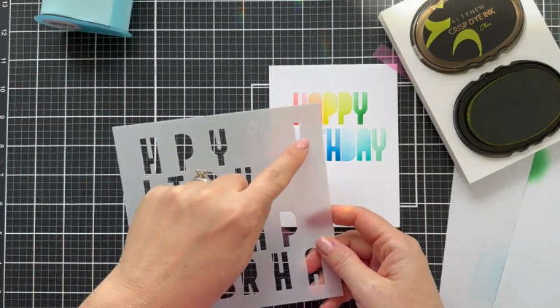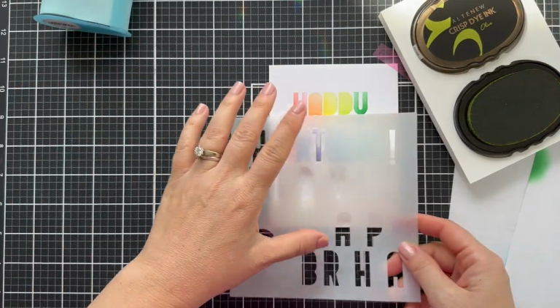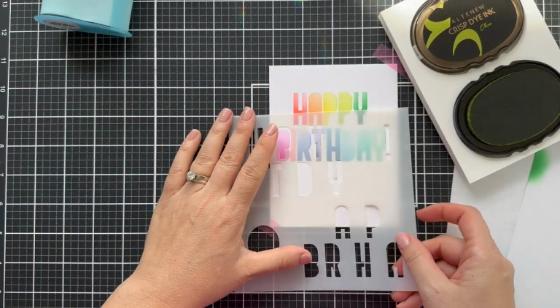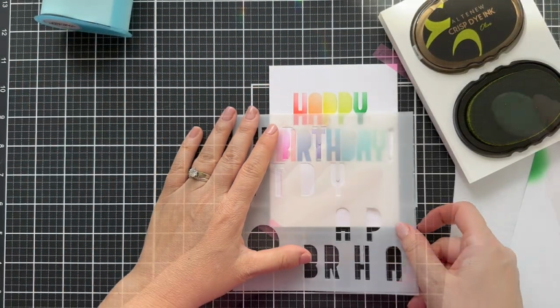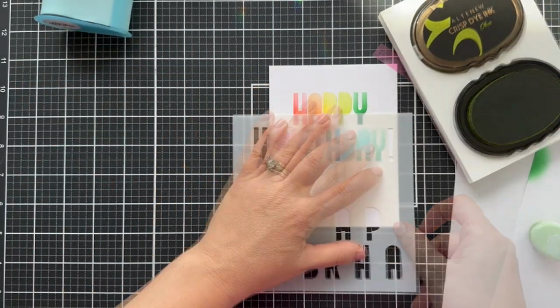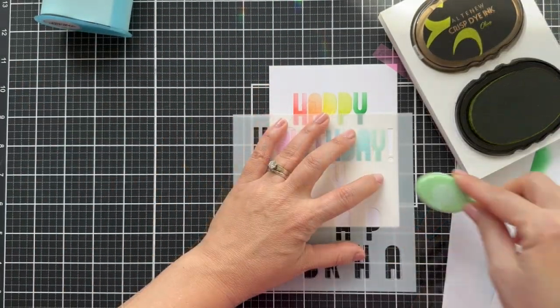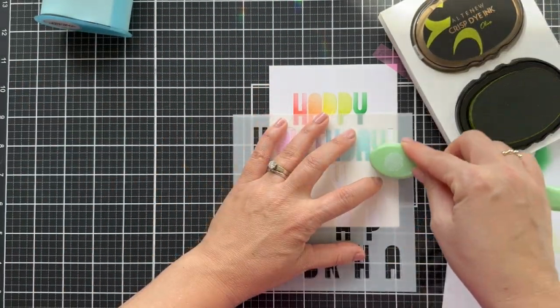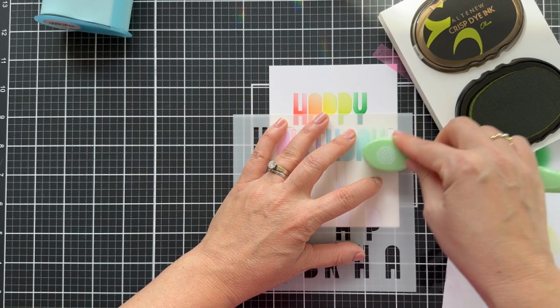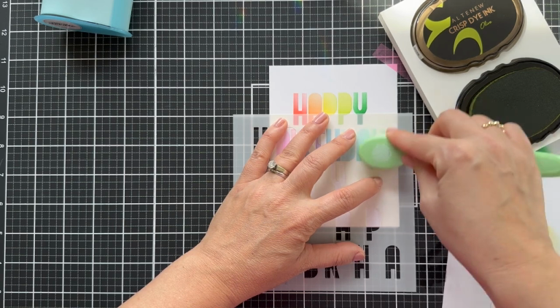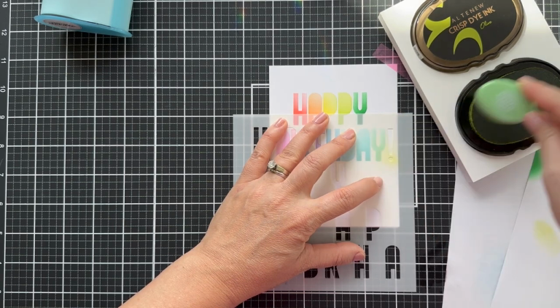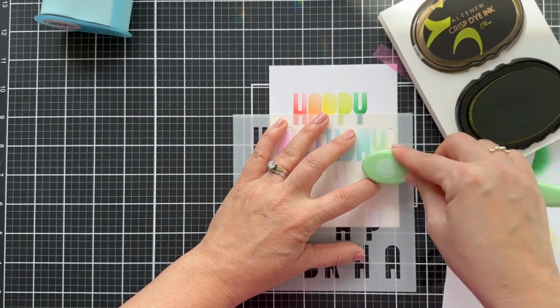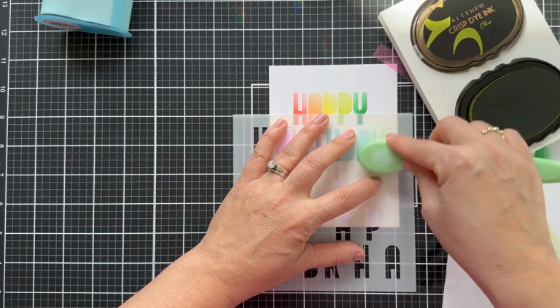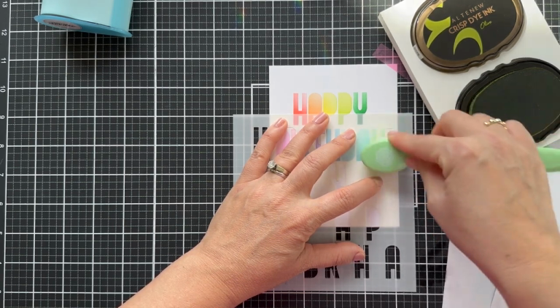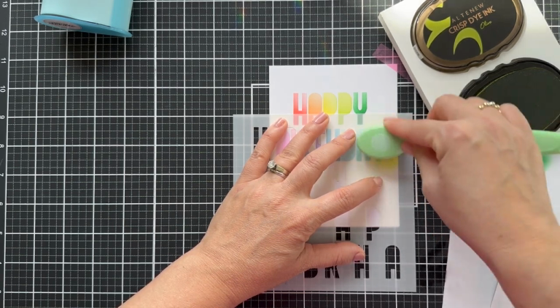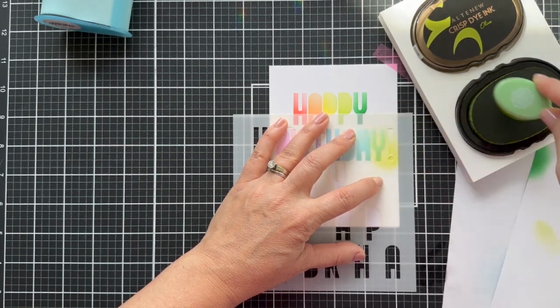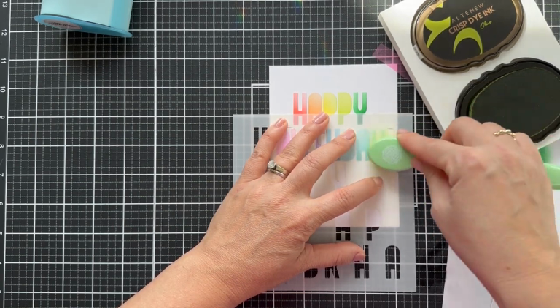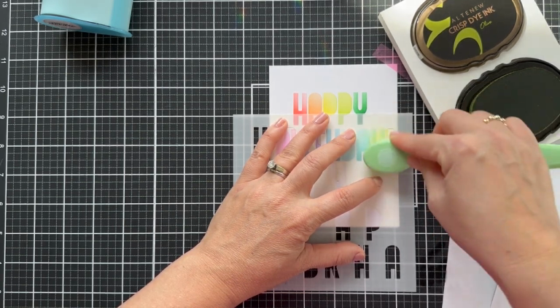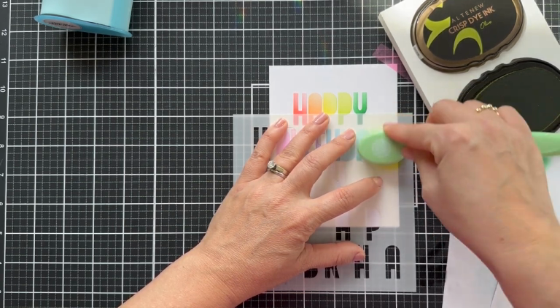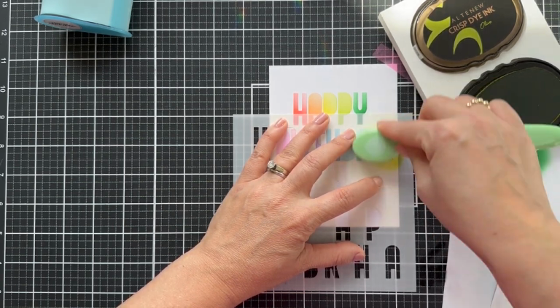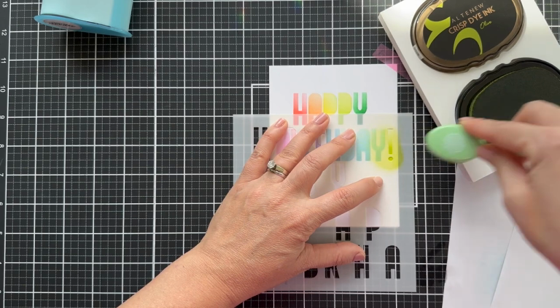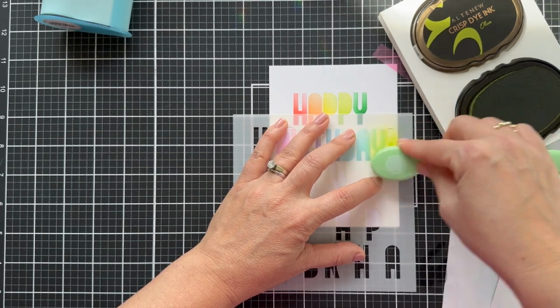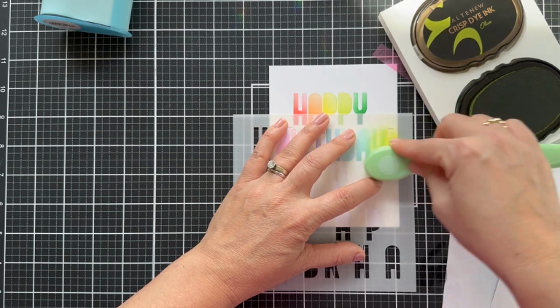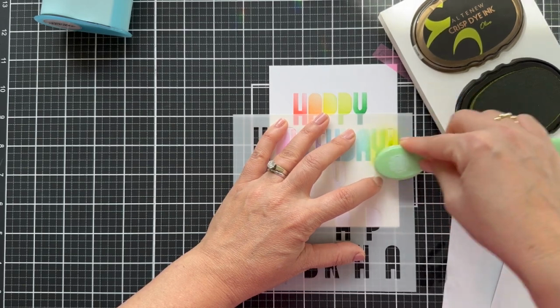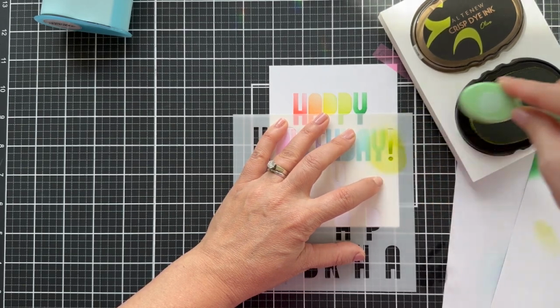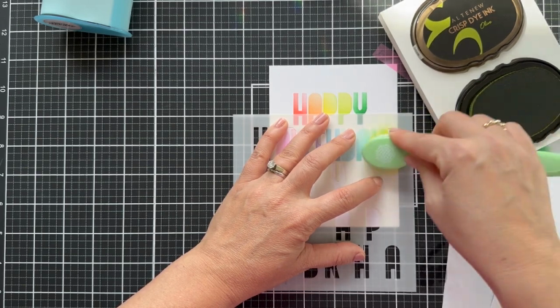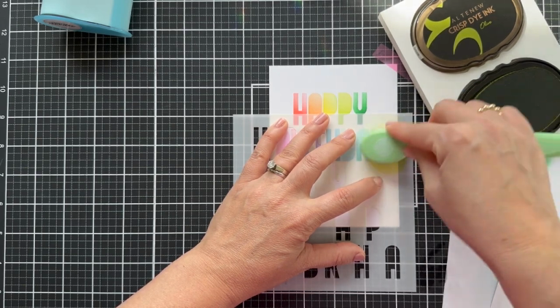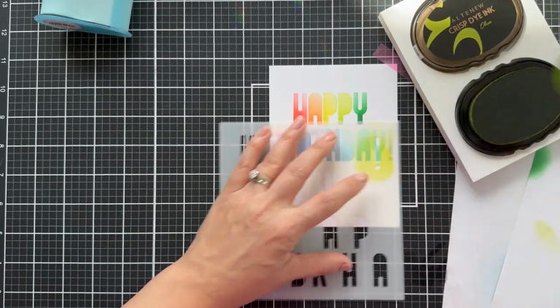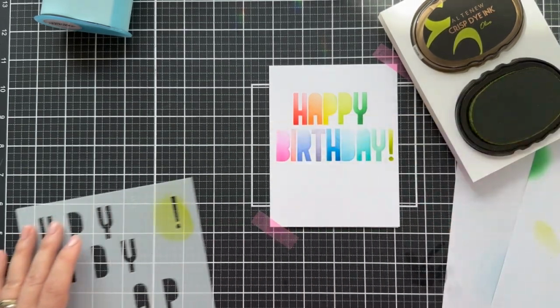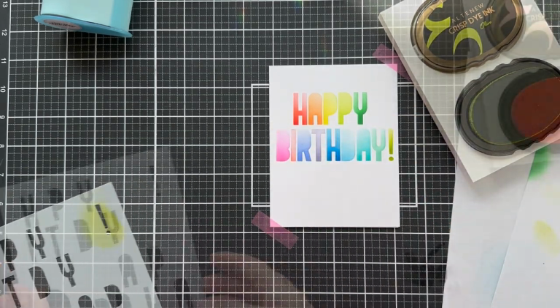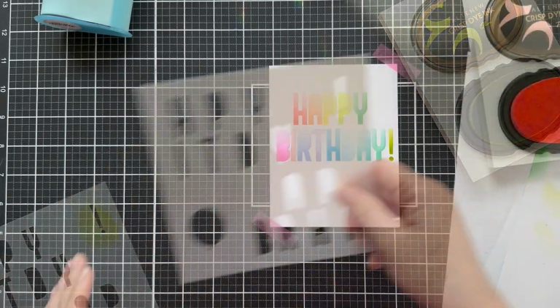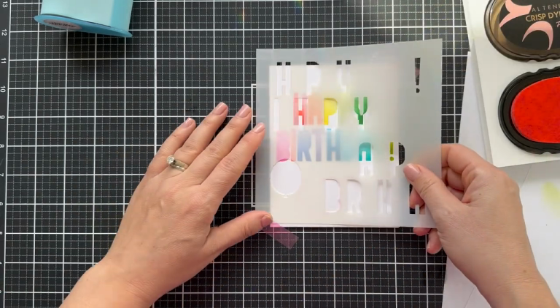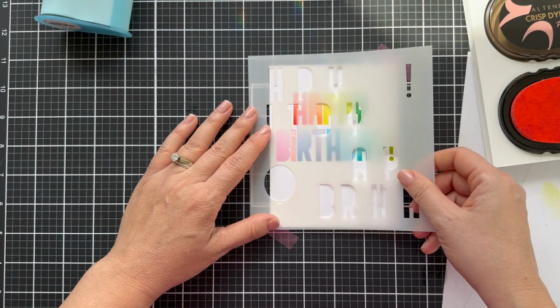I had a little extra room on the right, so I thought — exclamation point it is. I slipped in a little olive exclamation point right over there, and that helped me out because I wasn't quite centered.